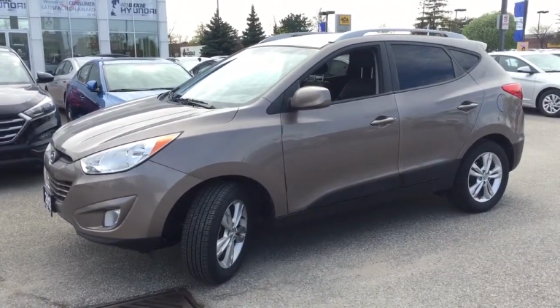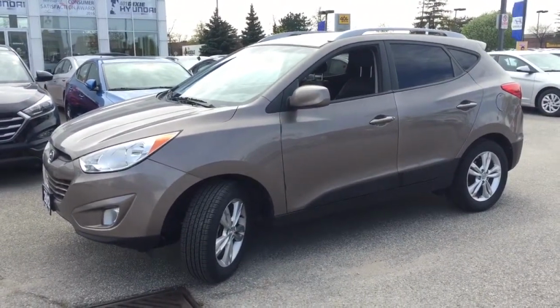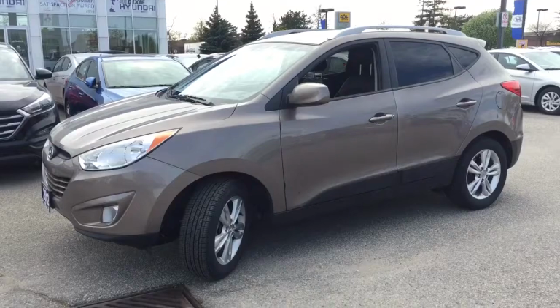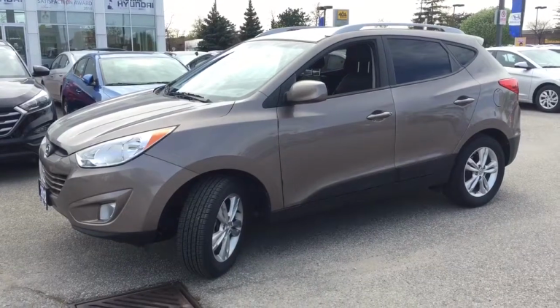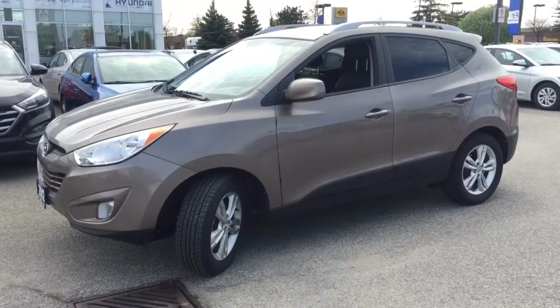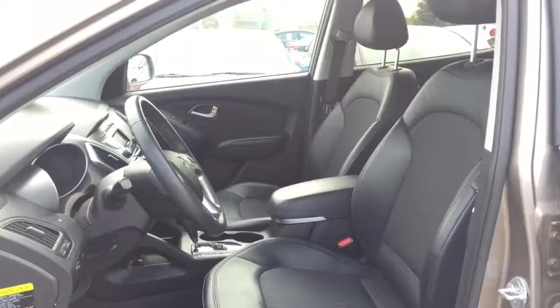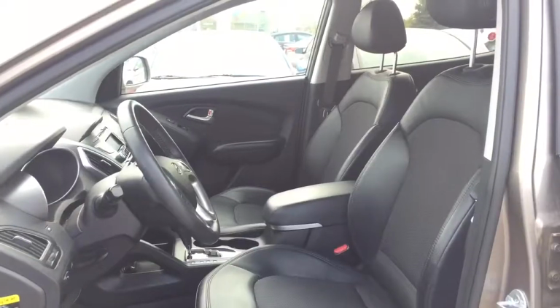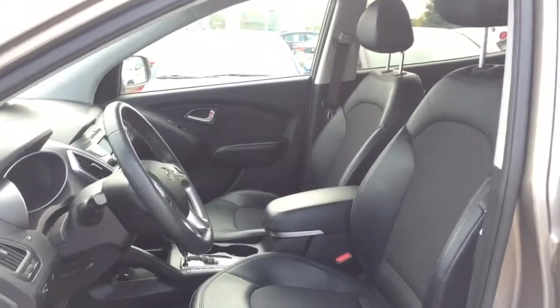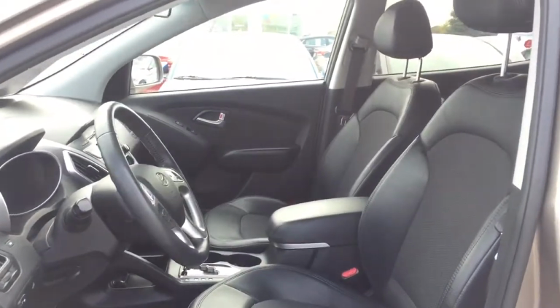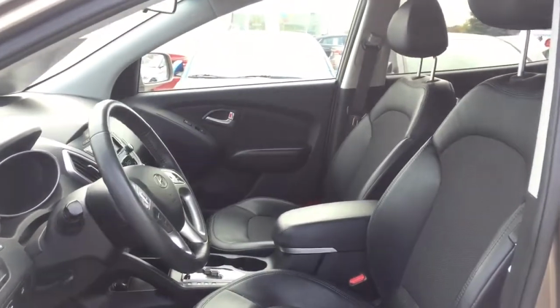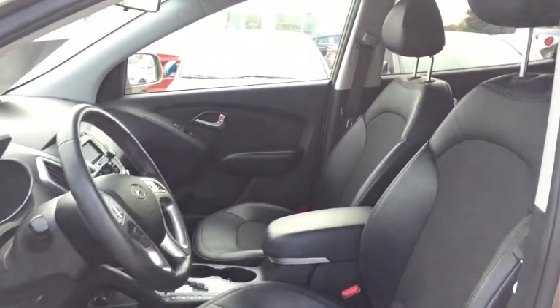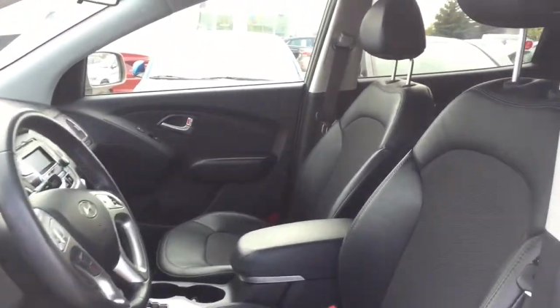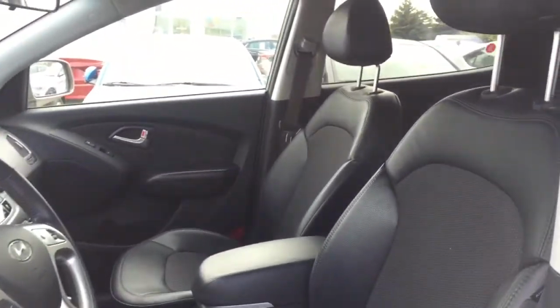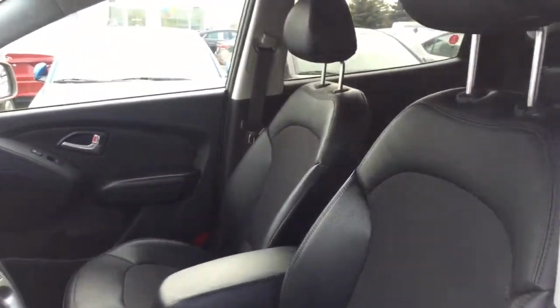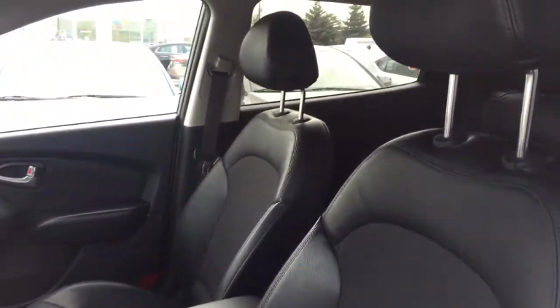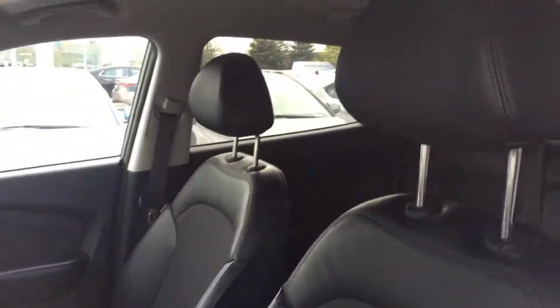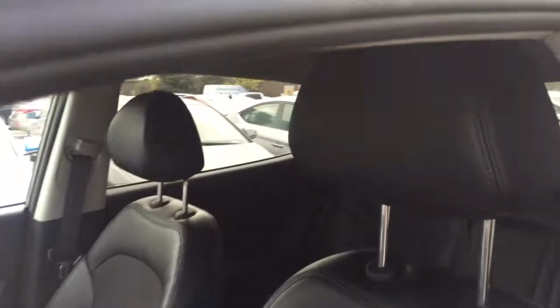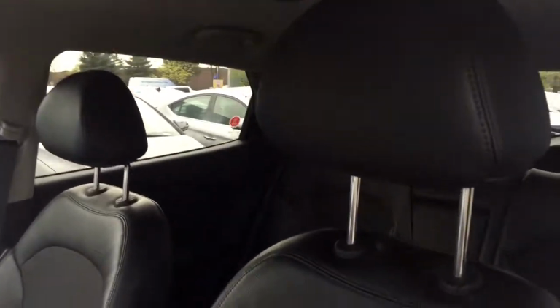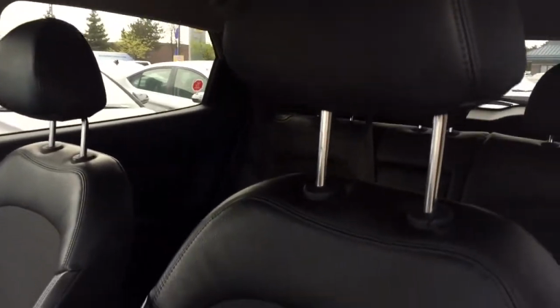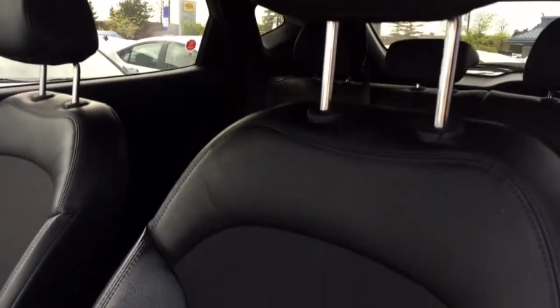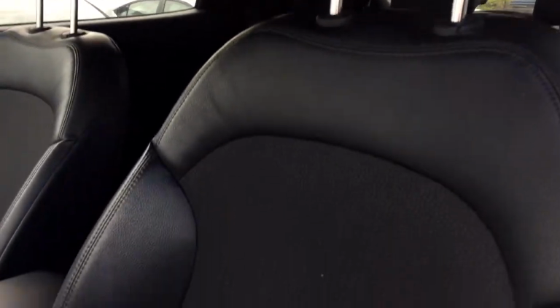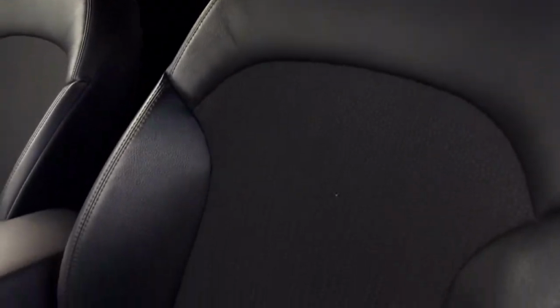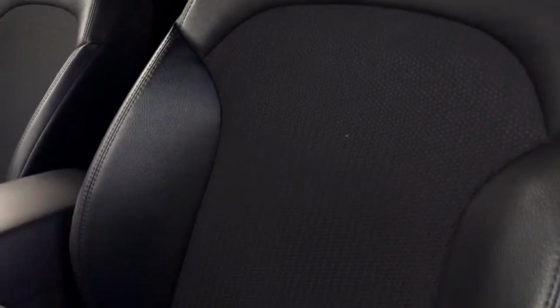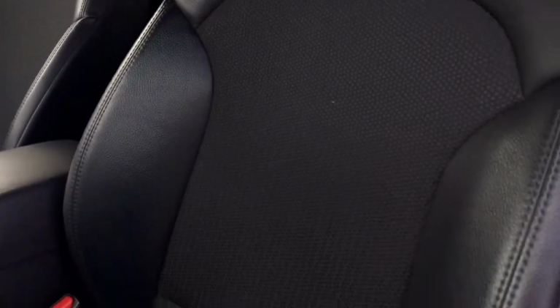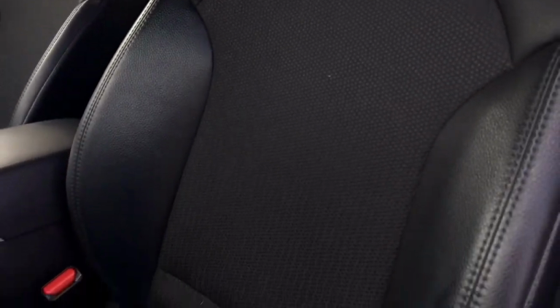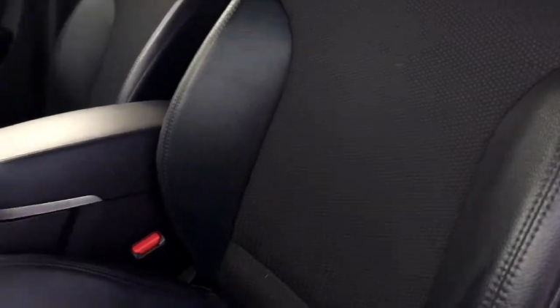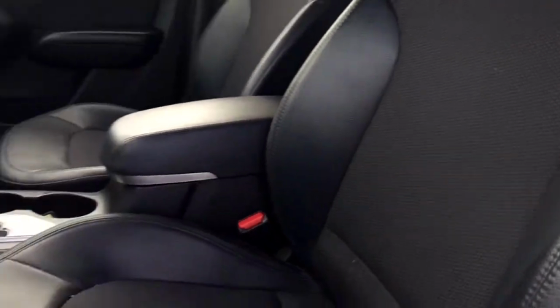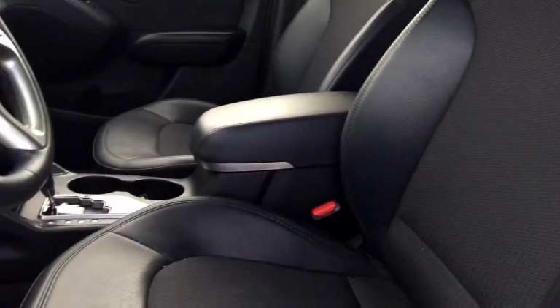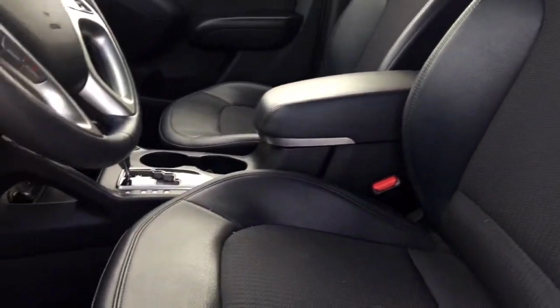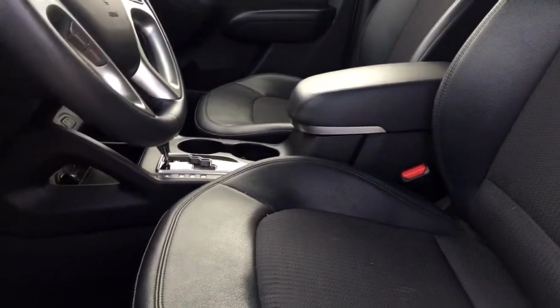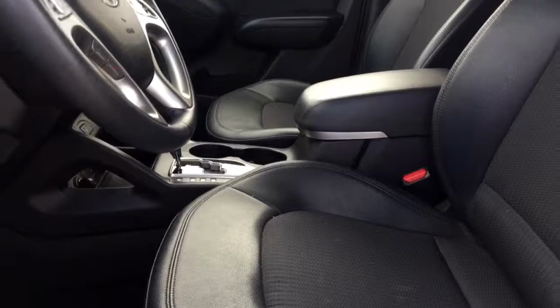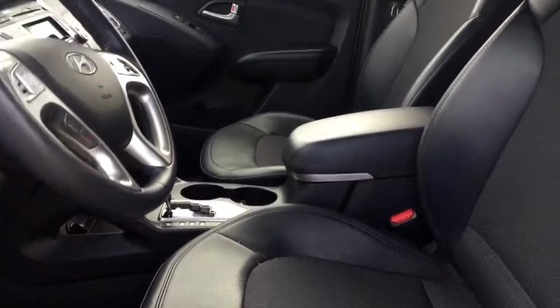Let's head on in to see what we have inside as well. A quick step into your Tucson here — you do have that leather seating. Great bolster seats, very nice and comfortable.